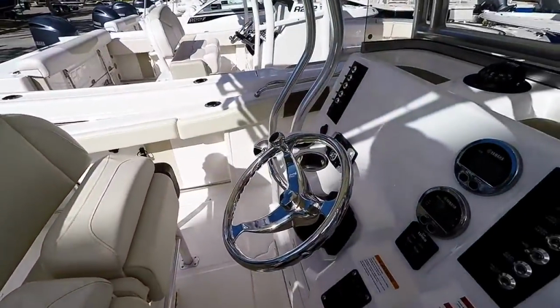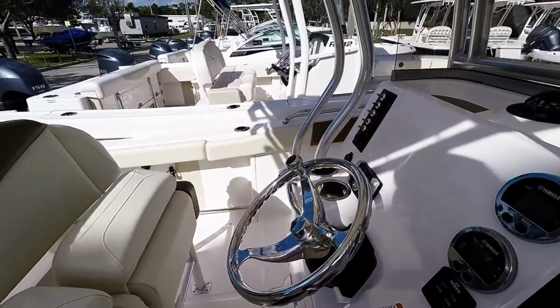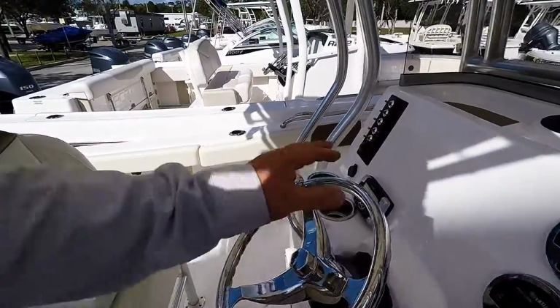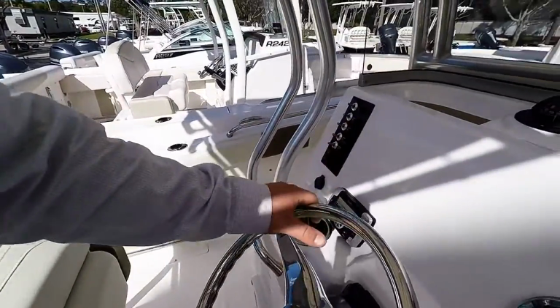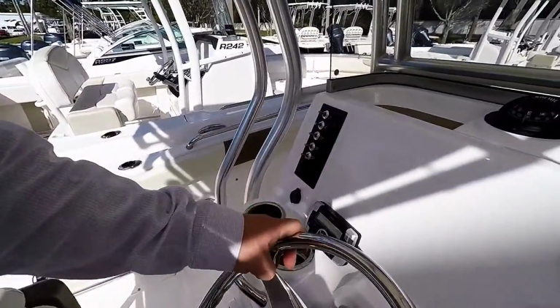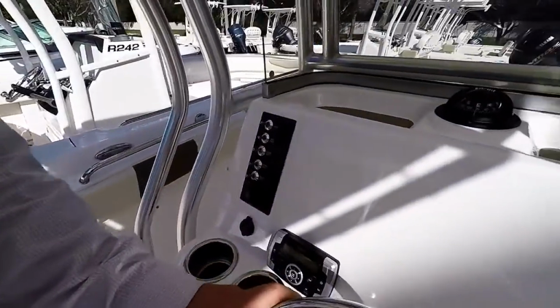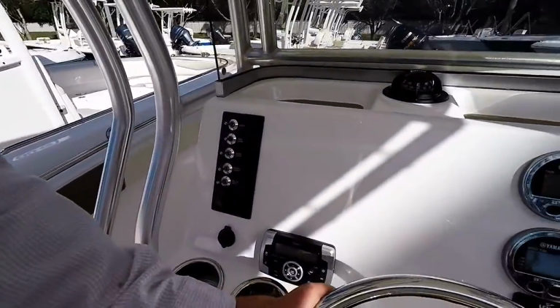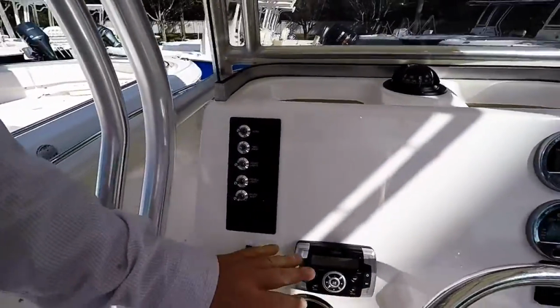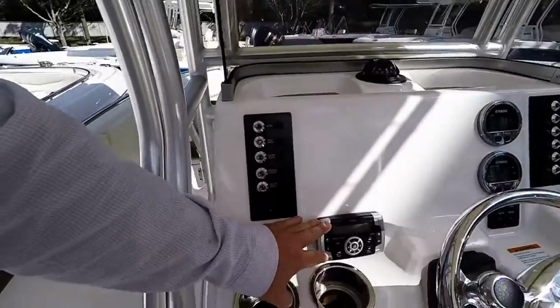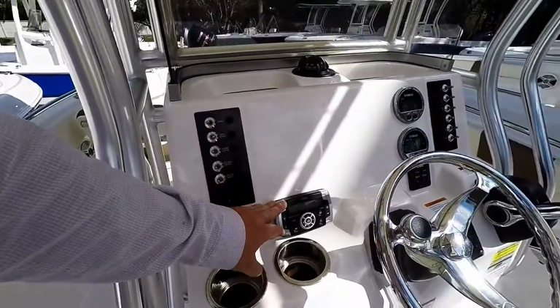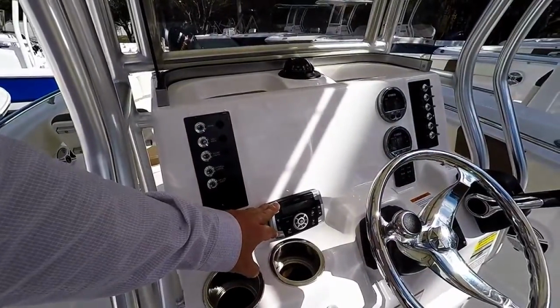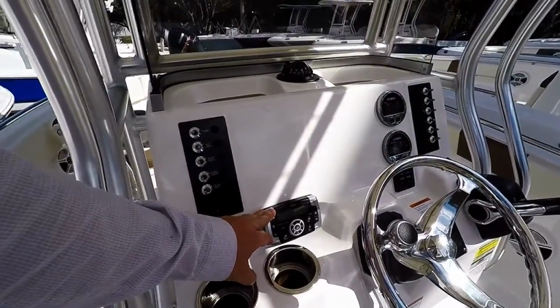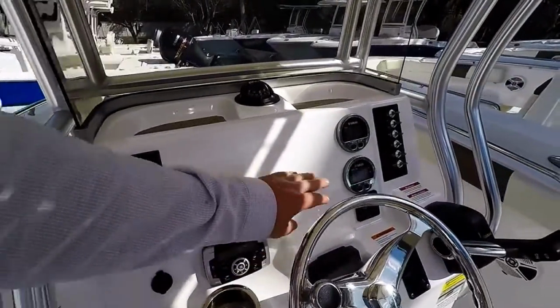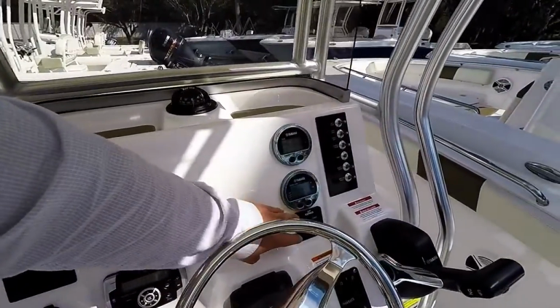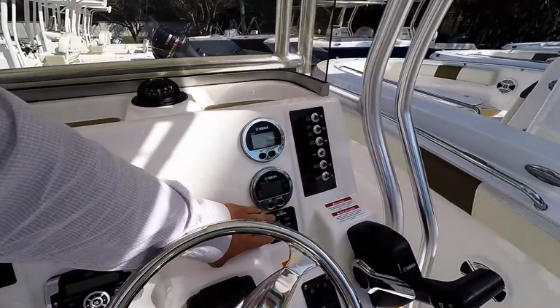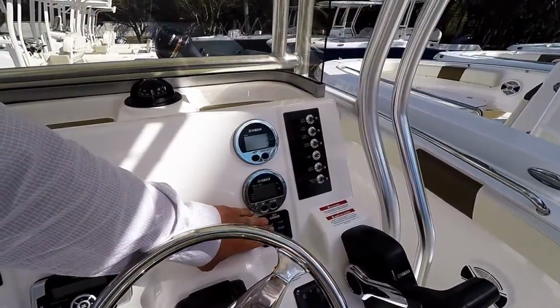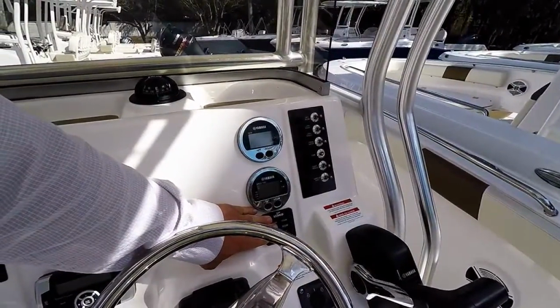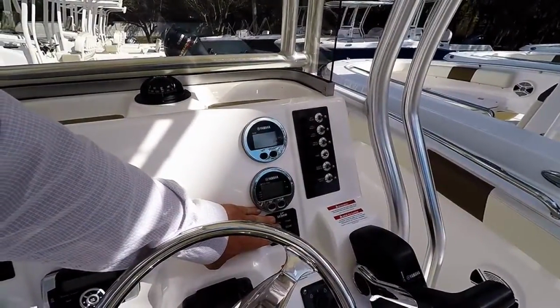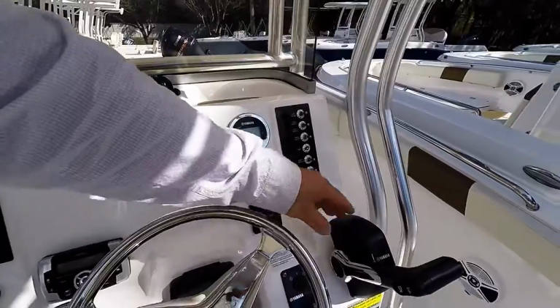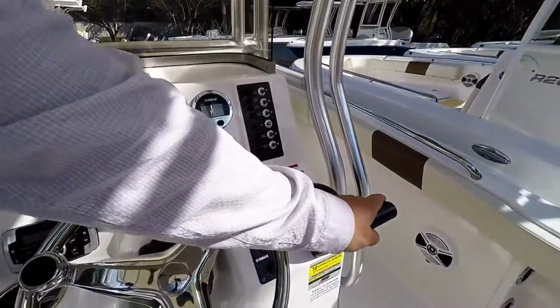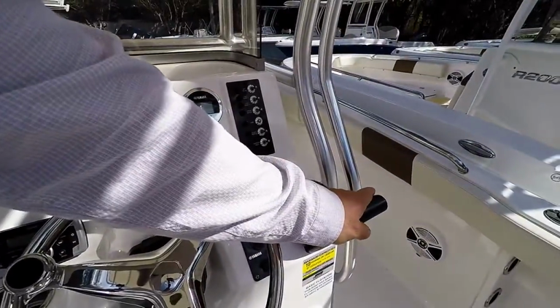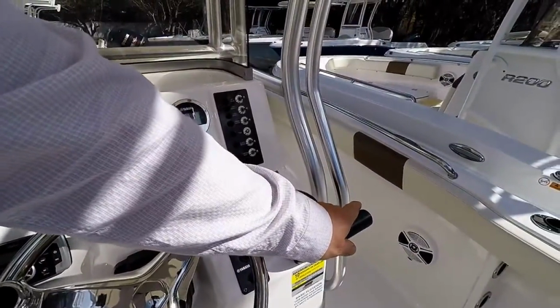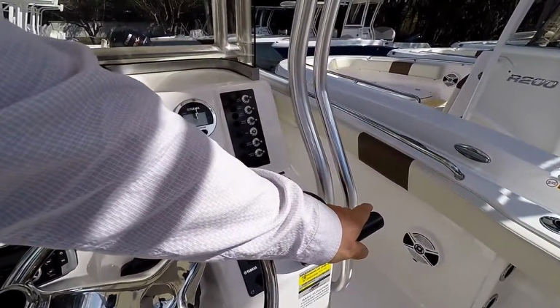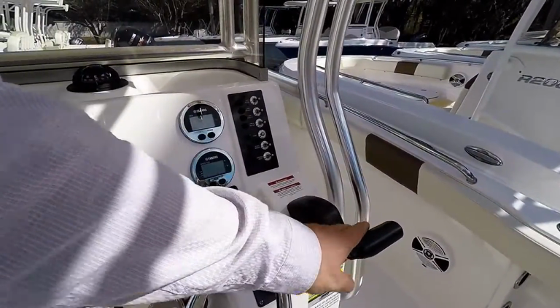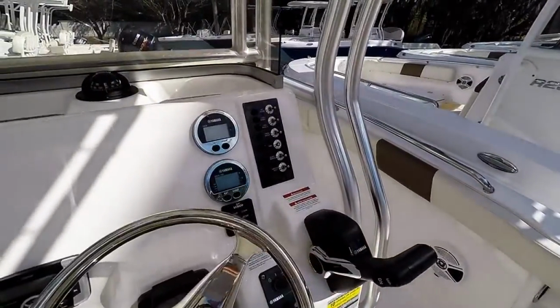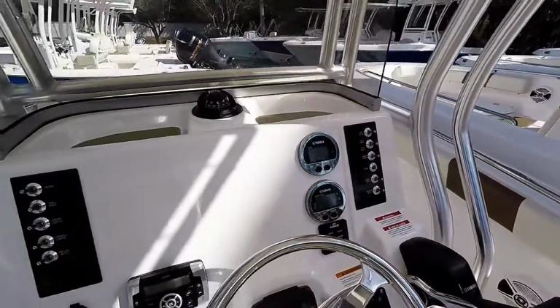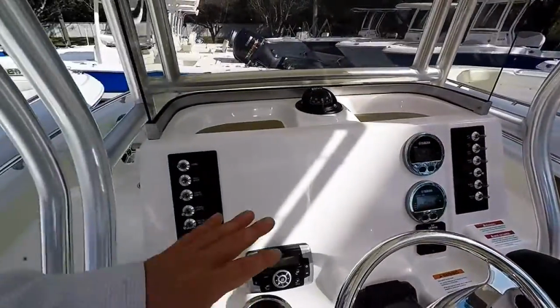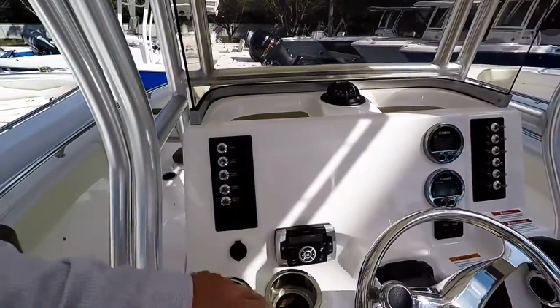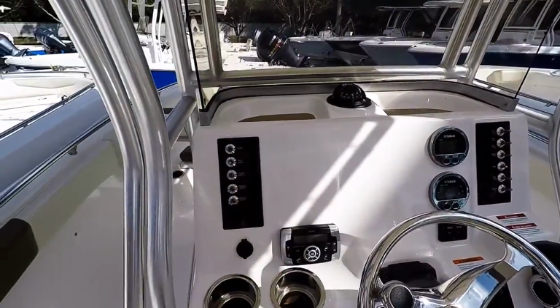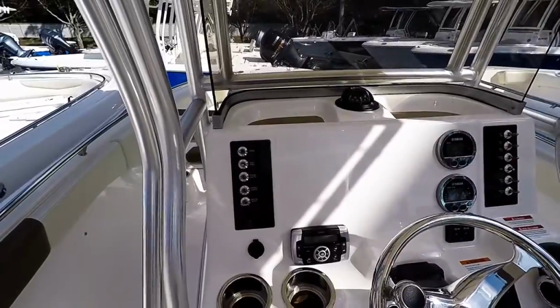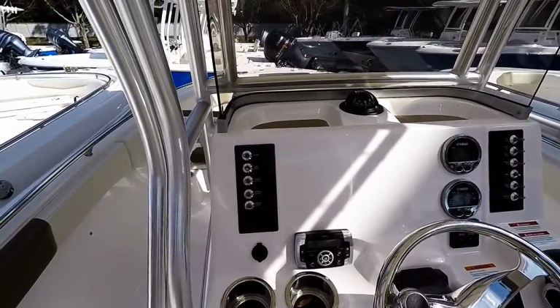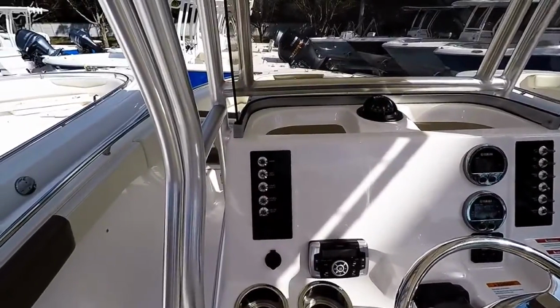On the dash here we have the Clarion radio with Bluetooth setup, trim tabs with indicators, mechanical controls for the F200 engine, and there is room on the dash for a 7 or 10 inch monitor.